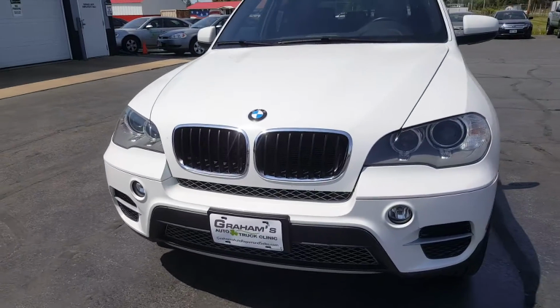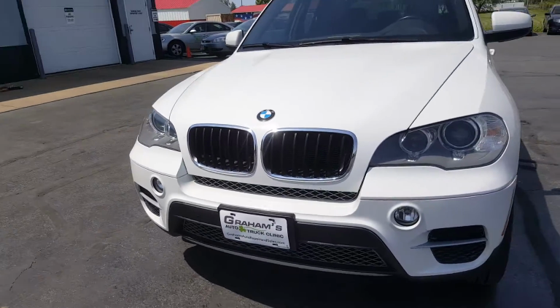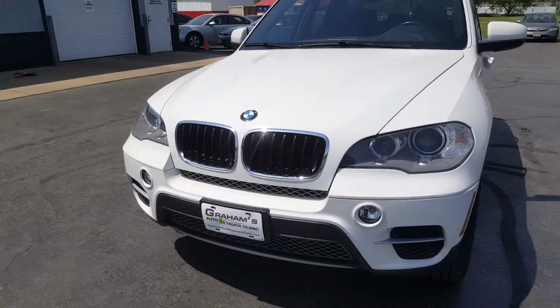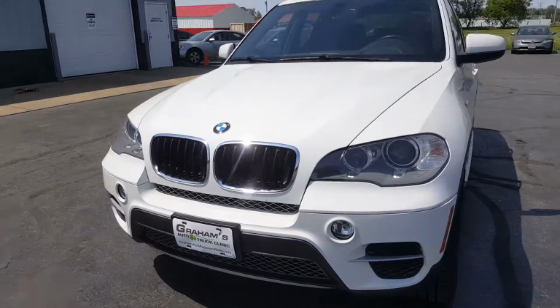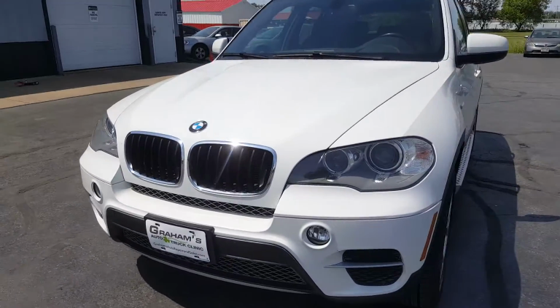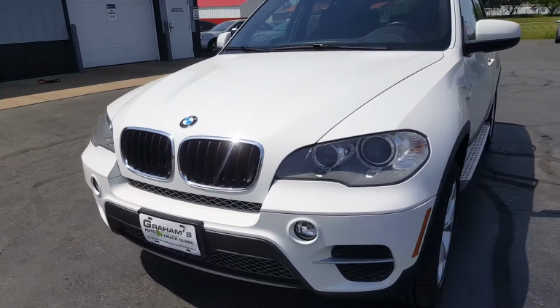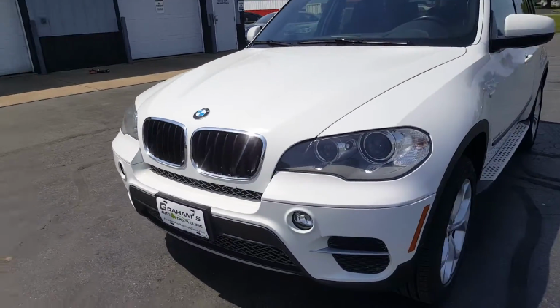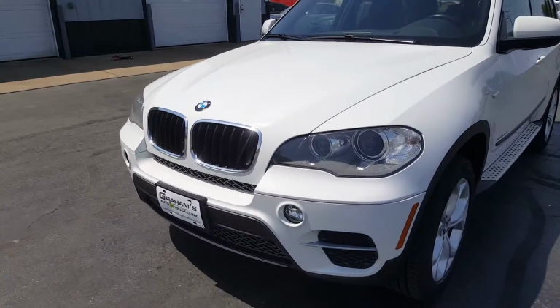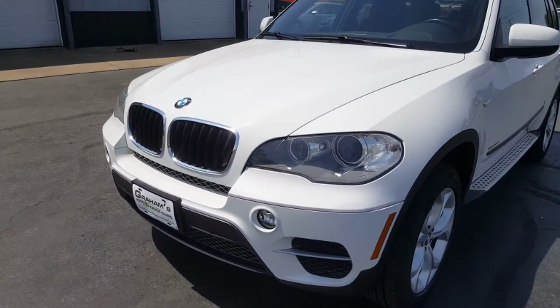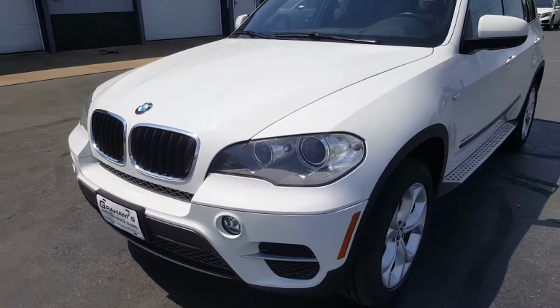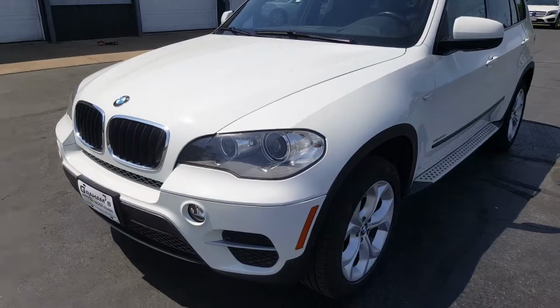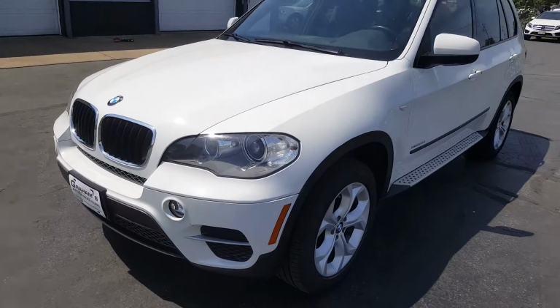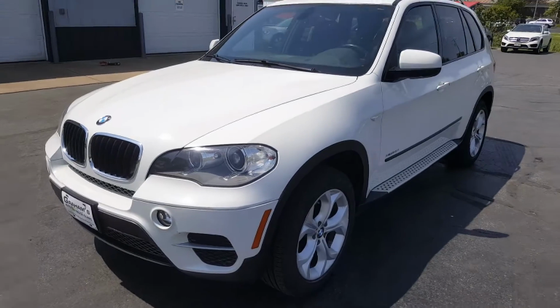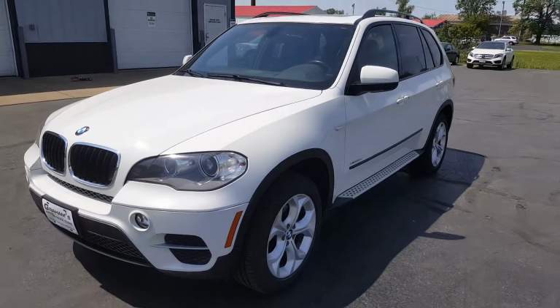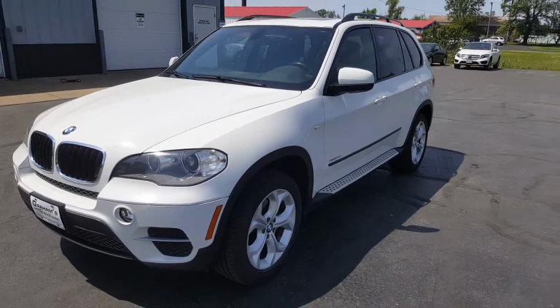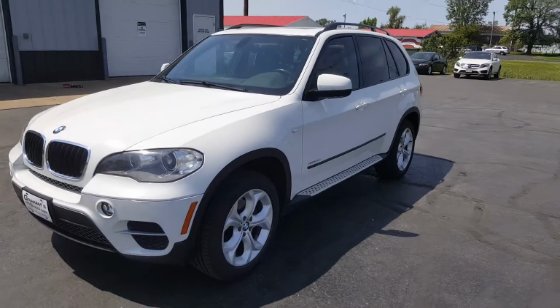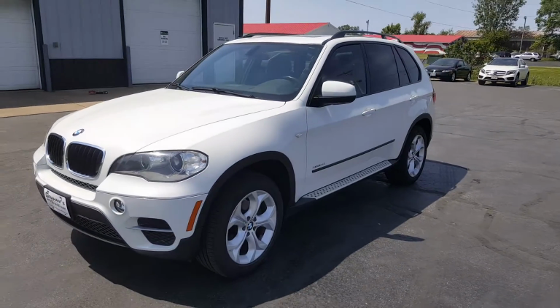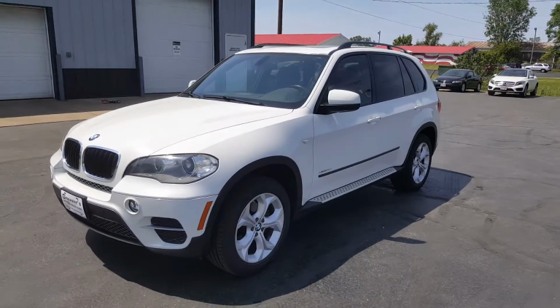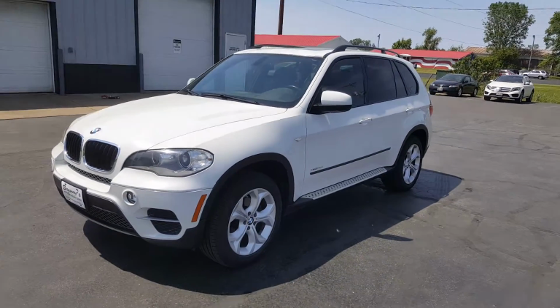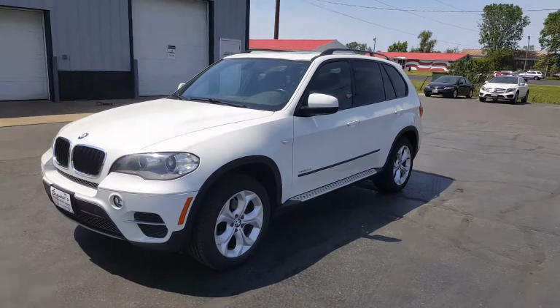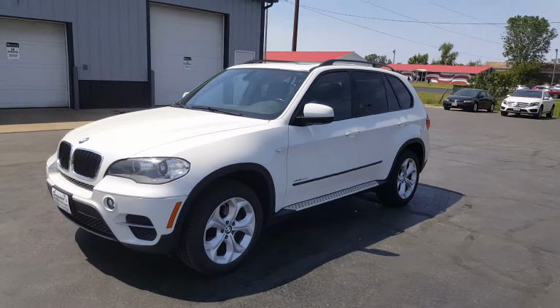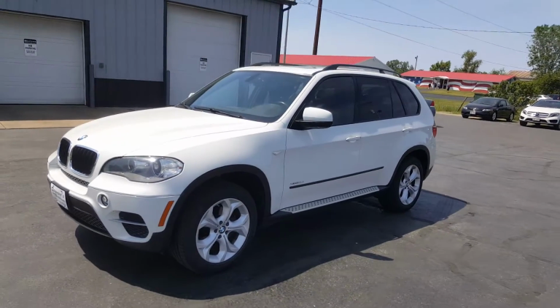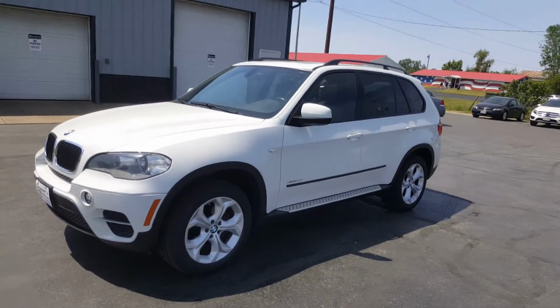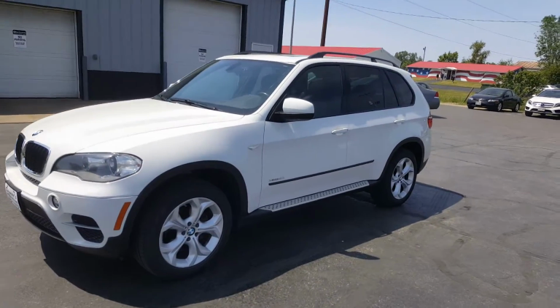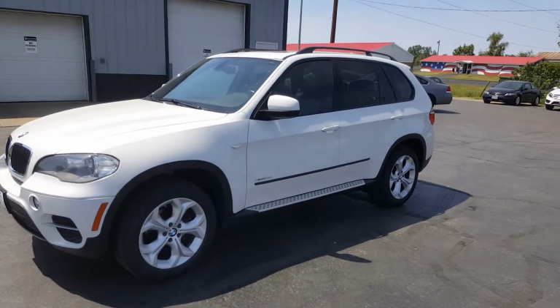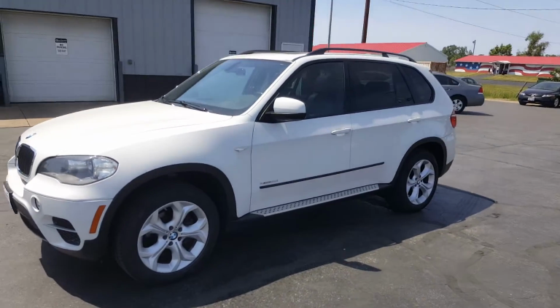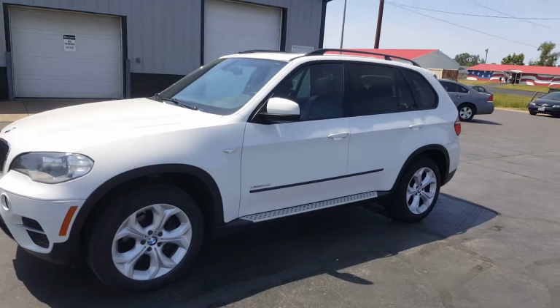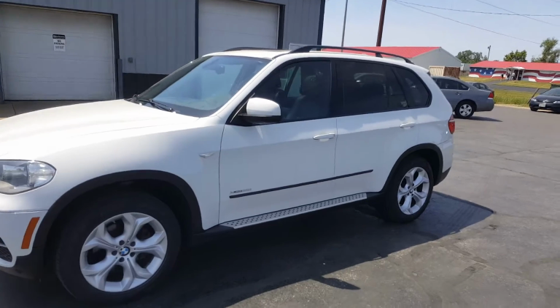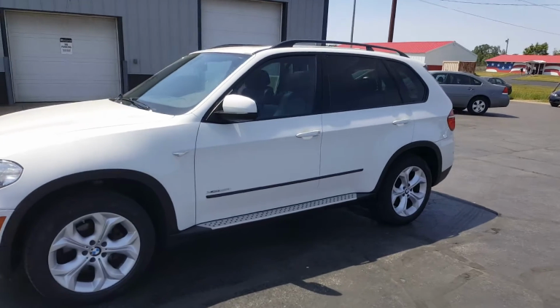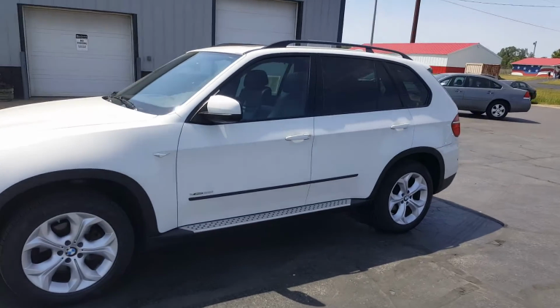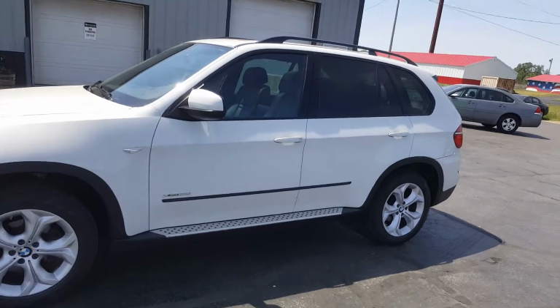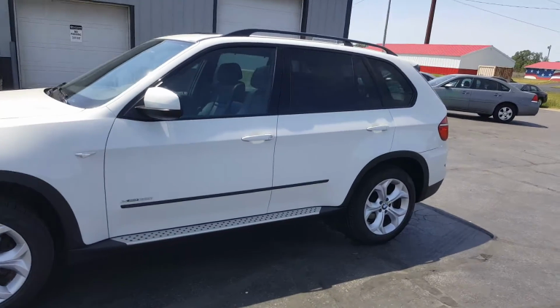This X5 is powered by an inline six-cylinder engine which provides plenty of power and plenty of torque, but it does also provide good, efficient fuel economy at the same time.